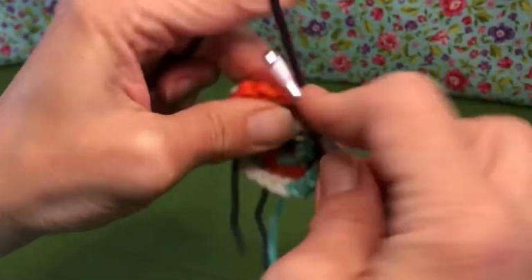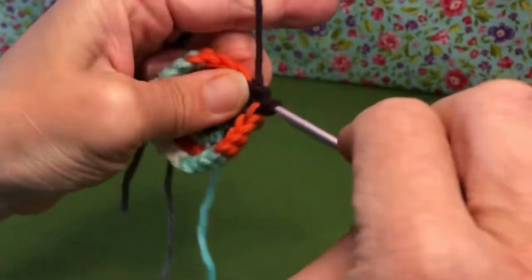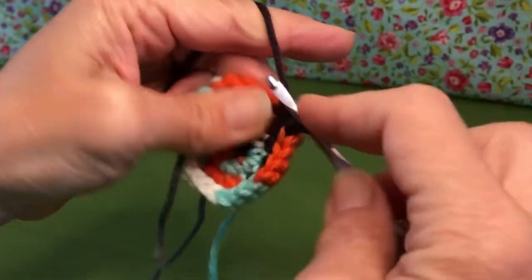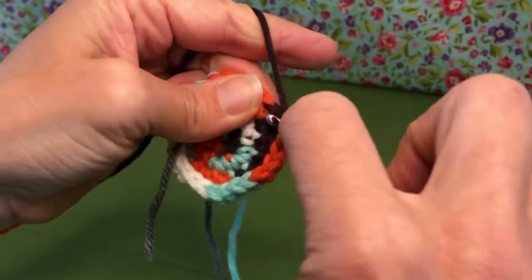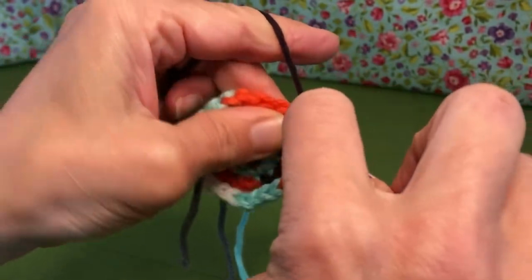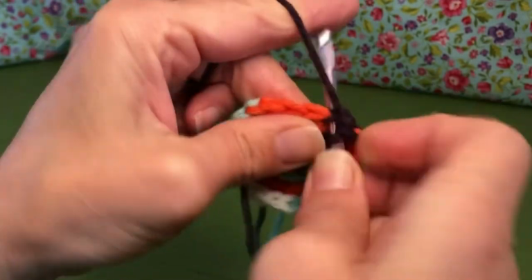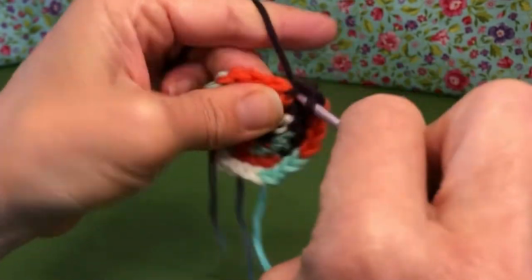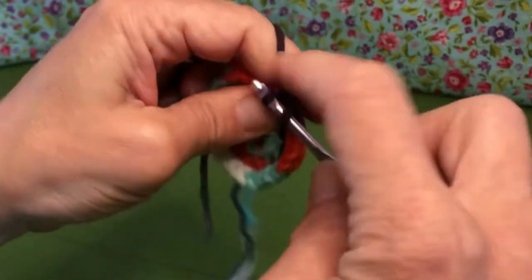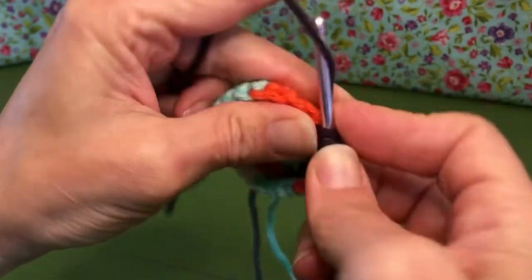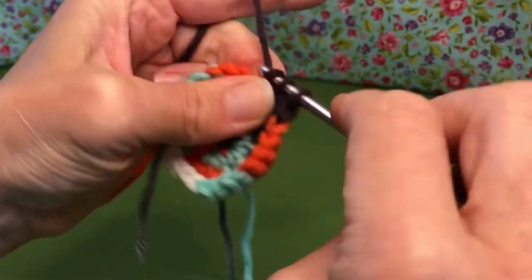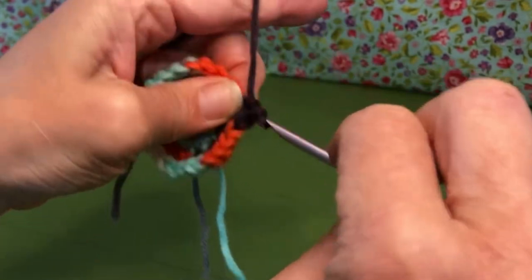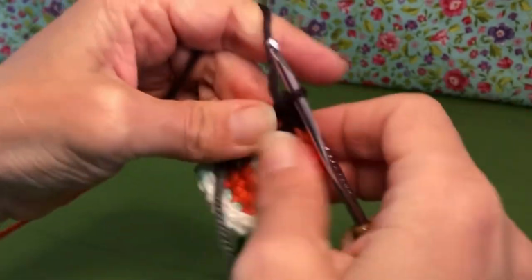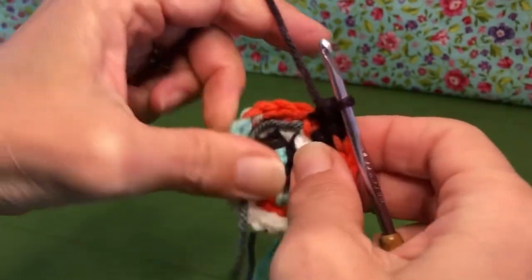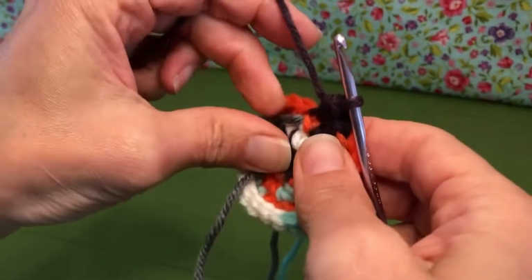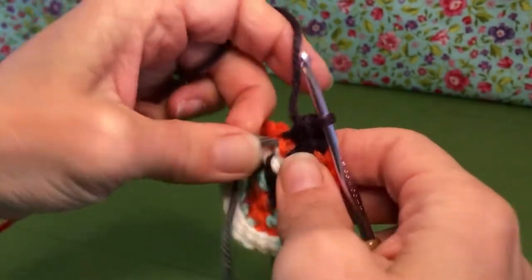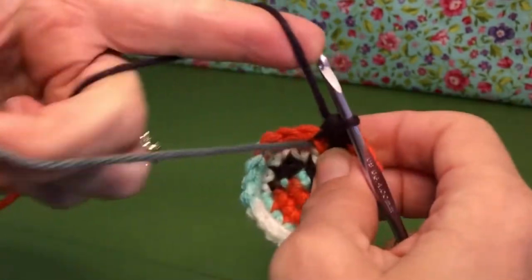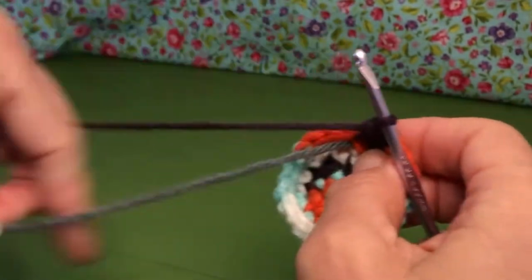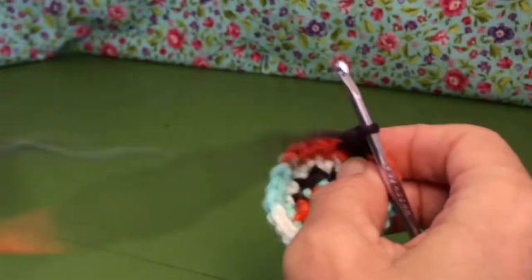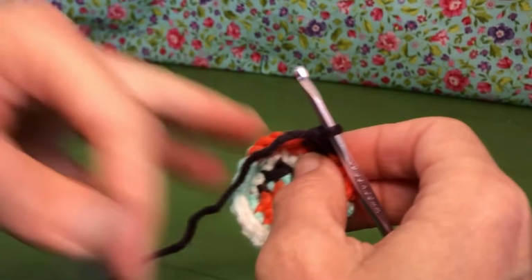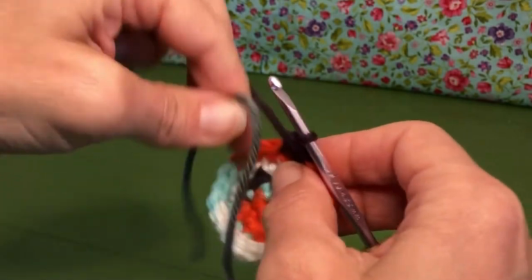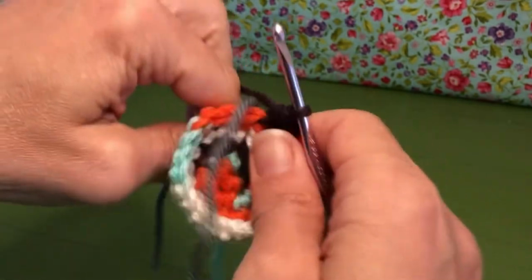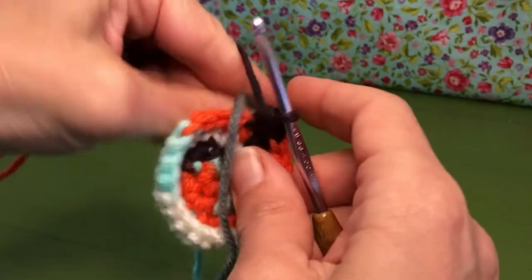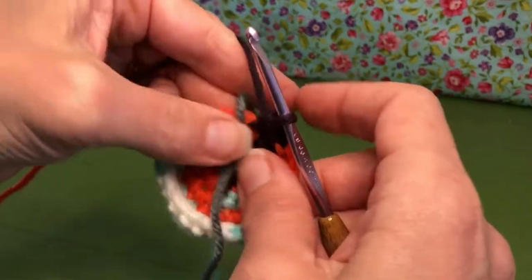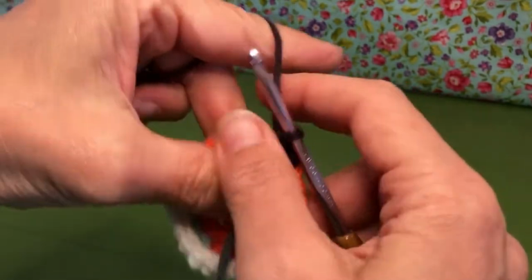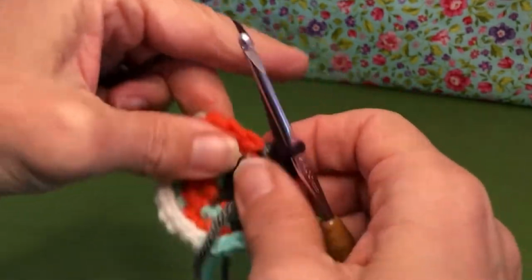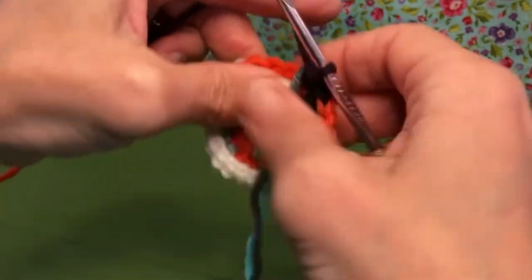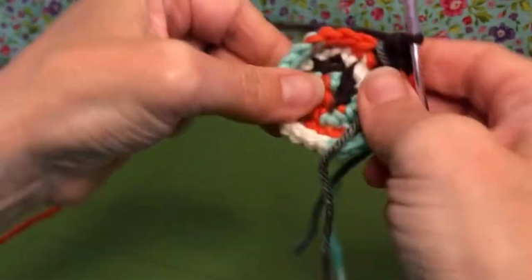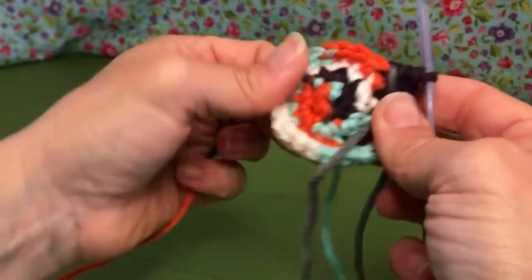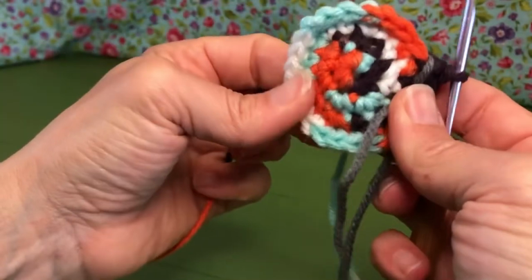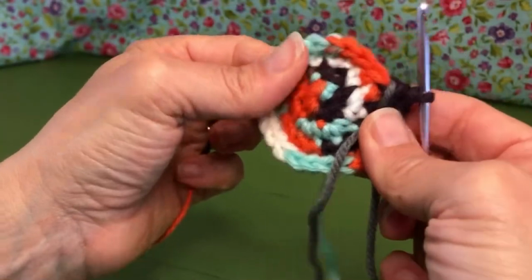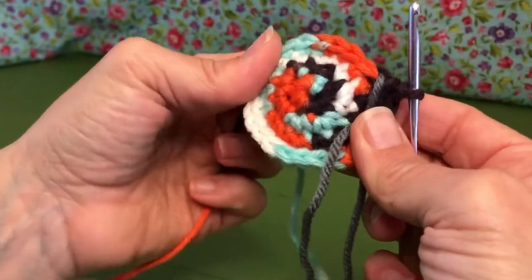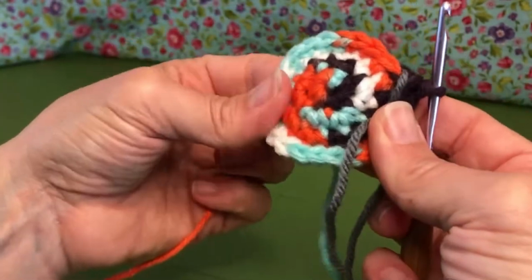Okay, so that's my last one. We're going to move our marker, and we're done with rounds one through four of our bike basket. We'll see you again next time!